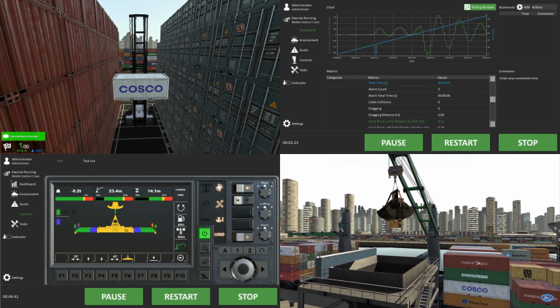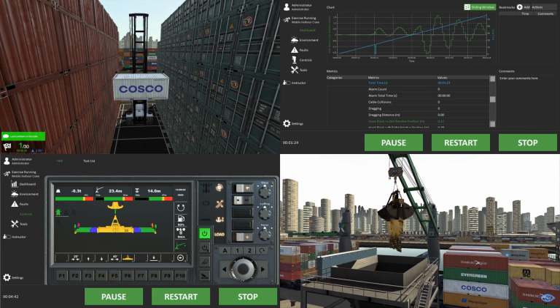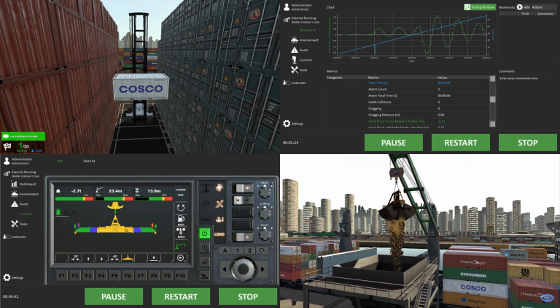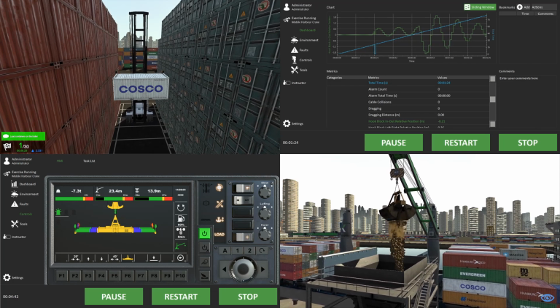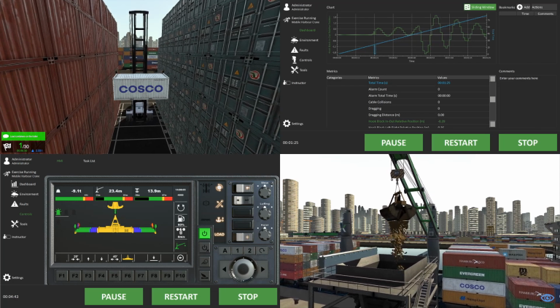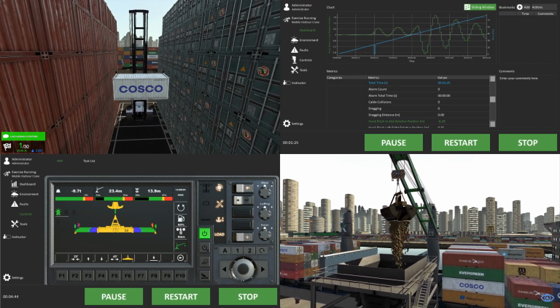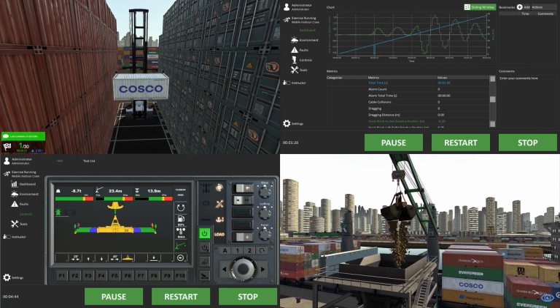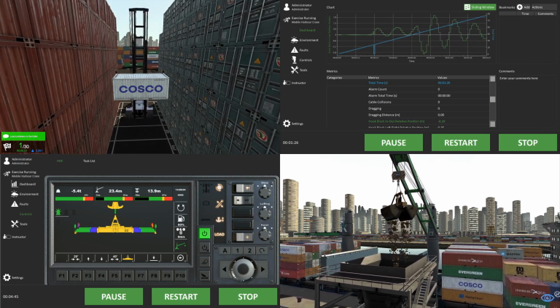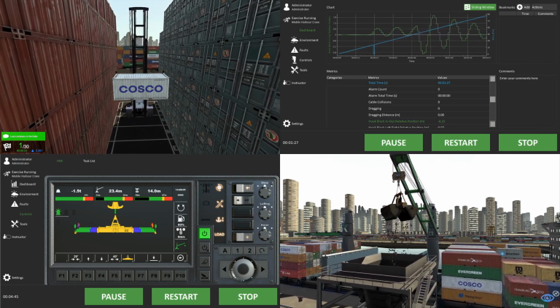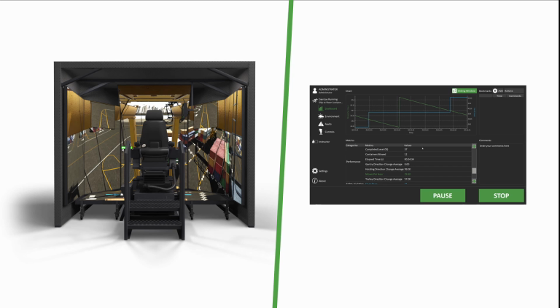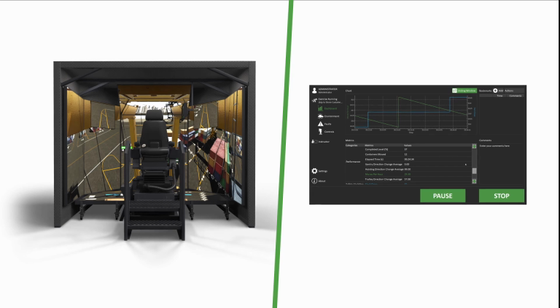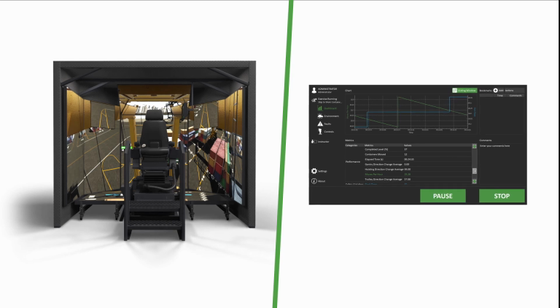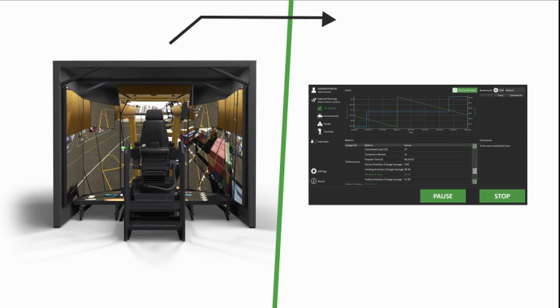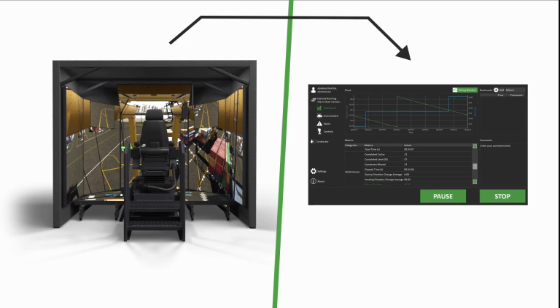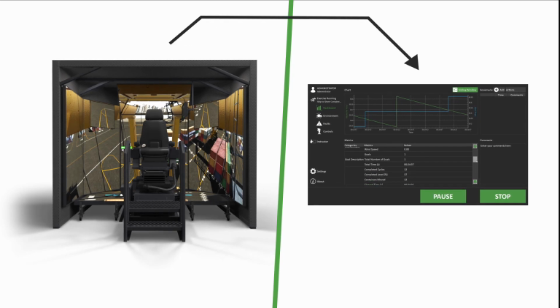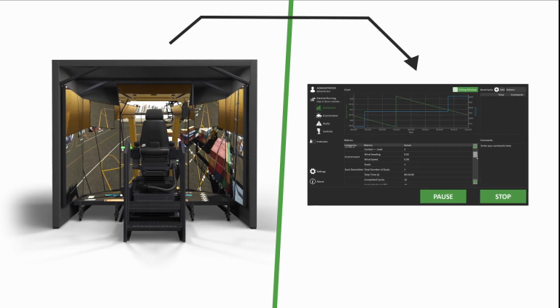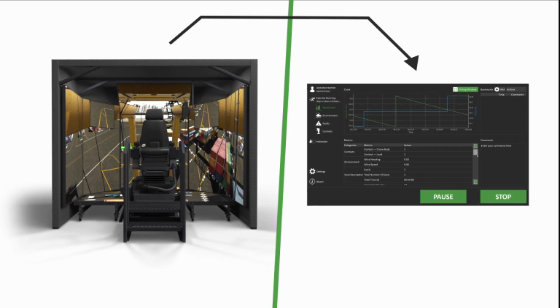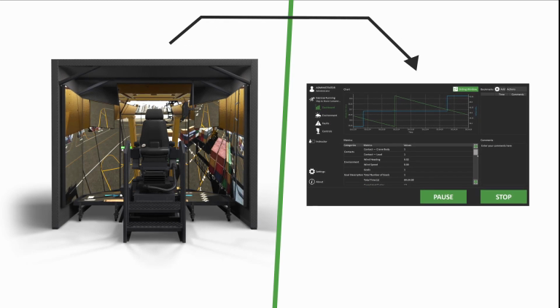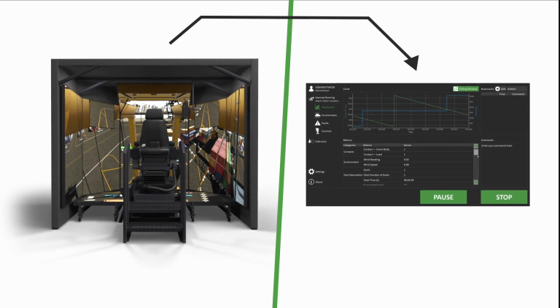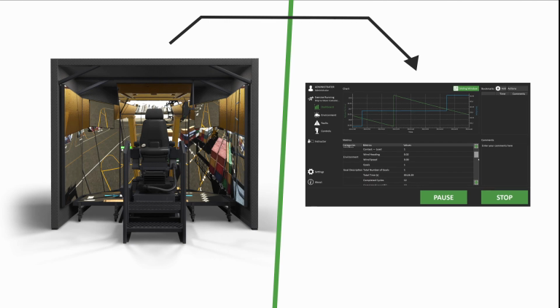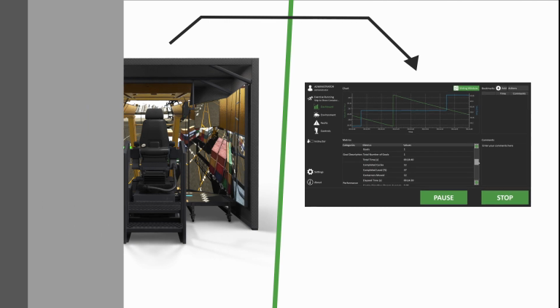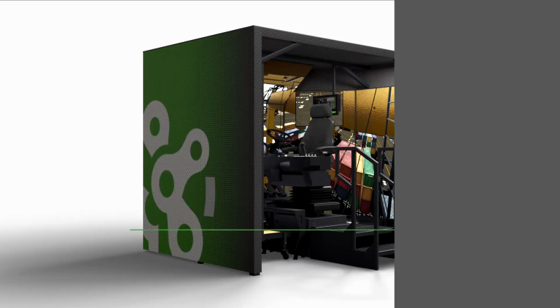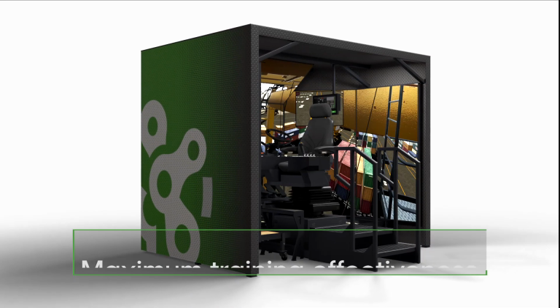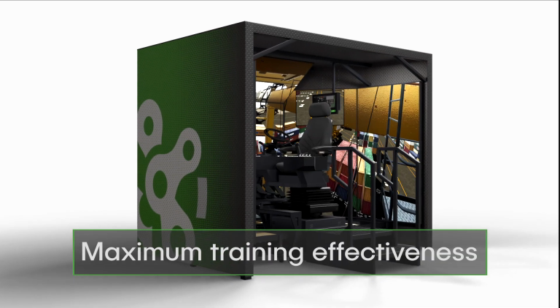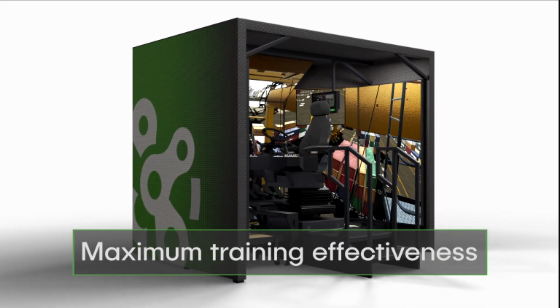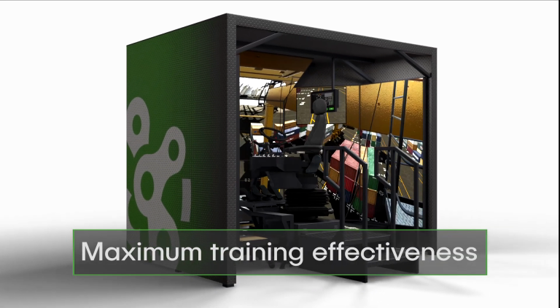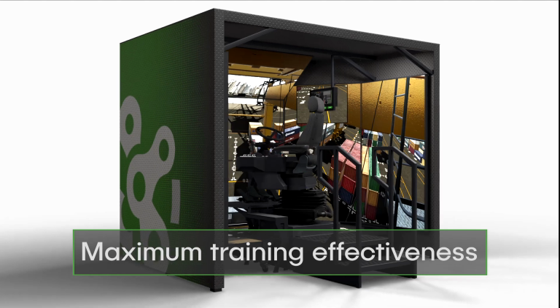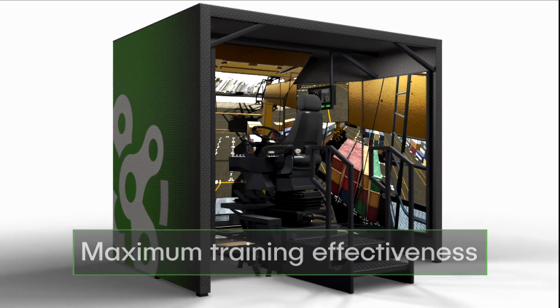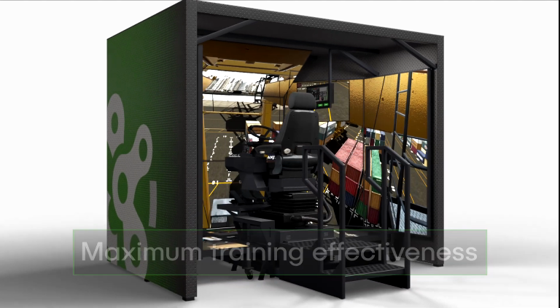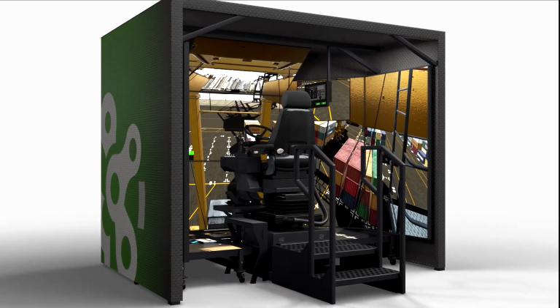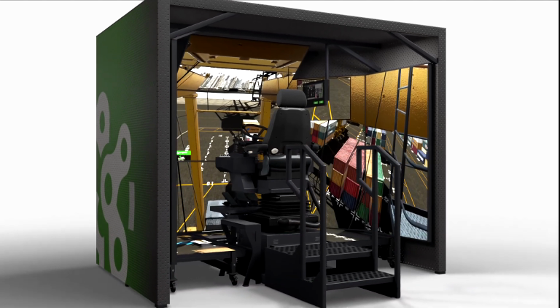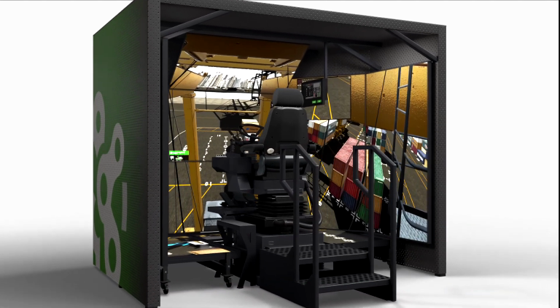Thanks to the real-time data captured by the Vortex MasterCab, trainers can monitor, assess and report on all sessions from an instructor station, to ensure maximum training effectiveness and safer, more efficient operators.